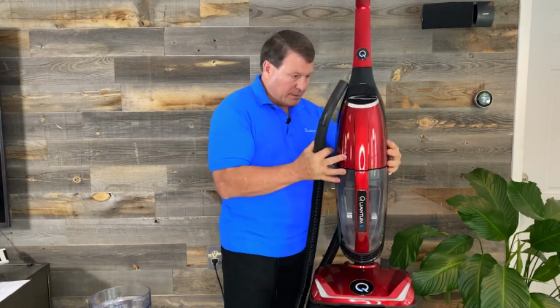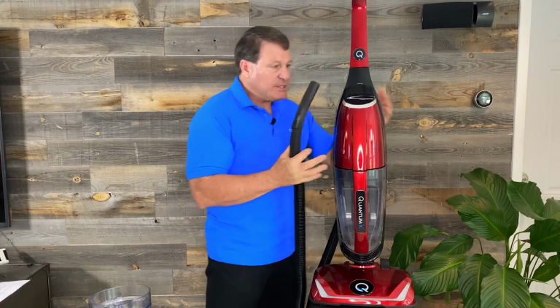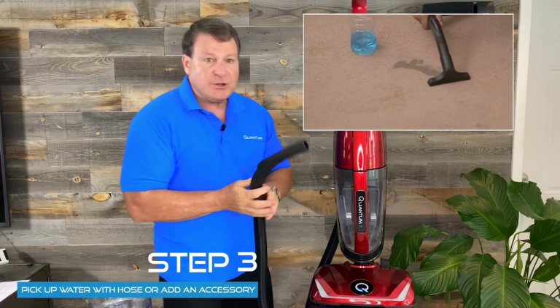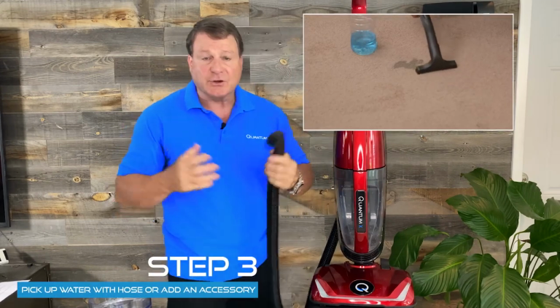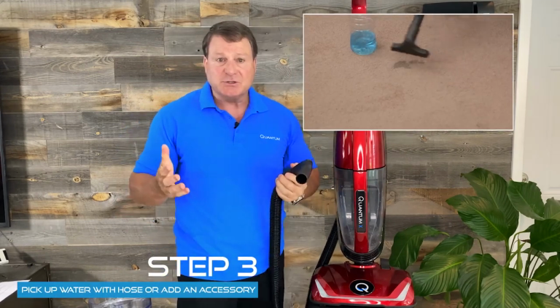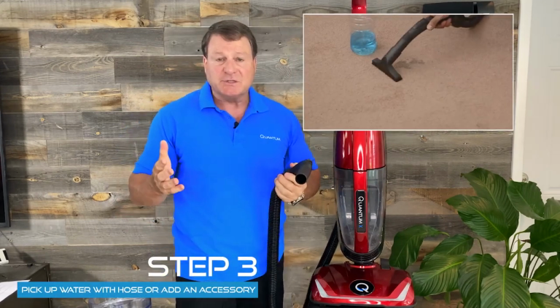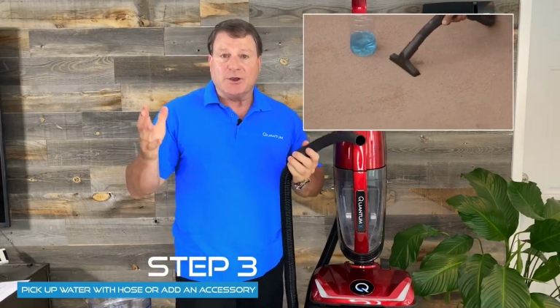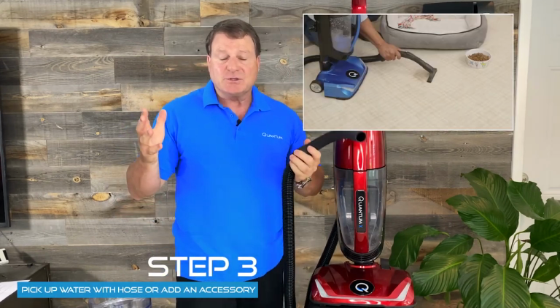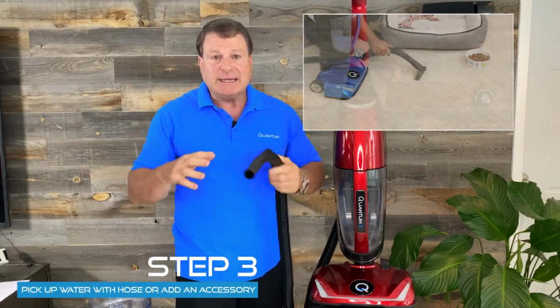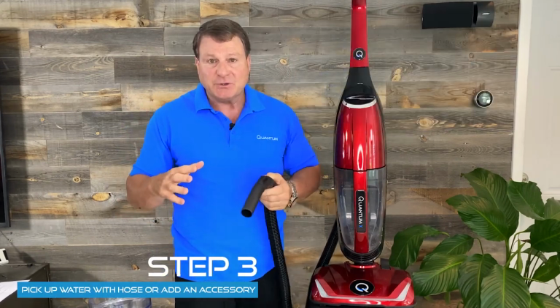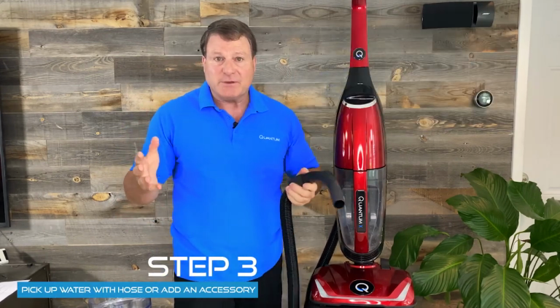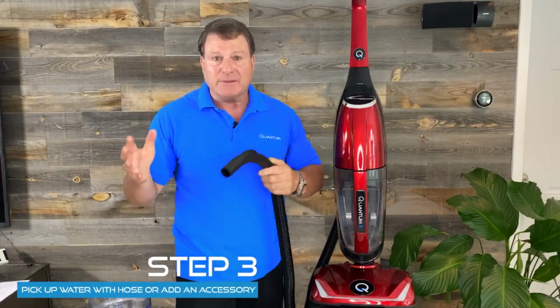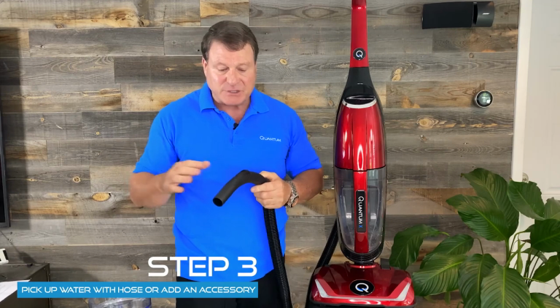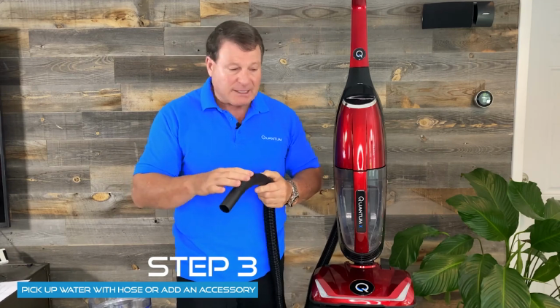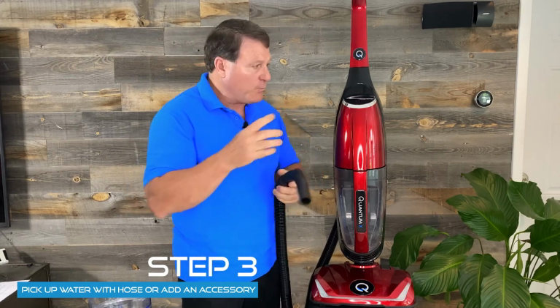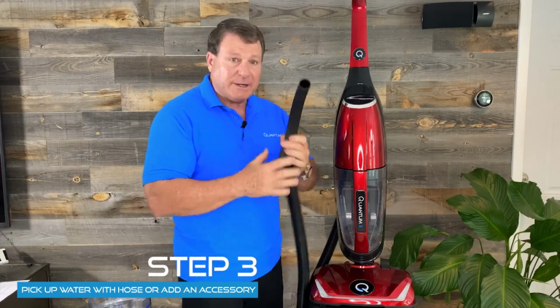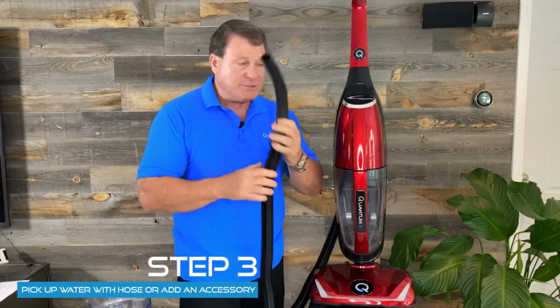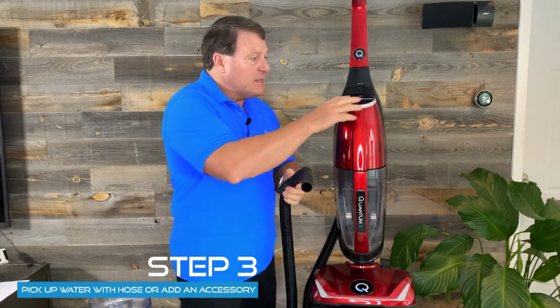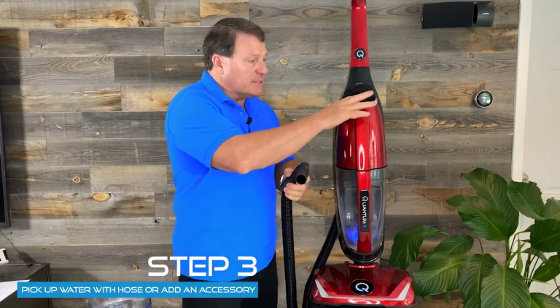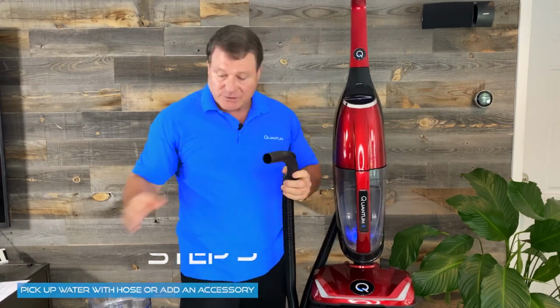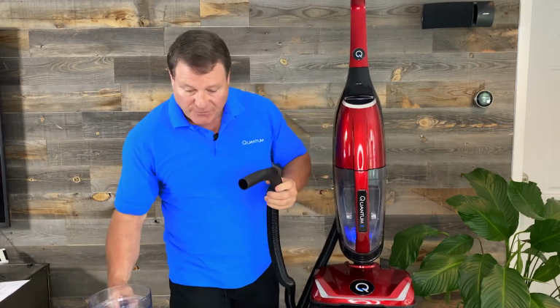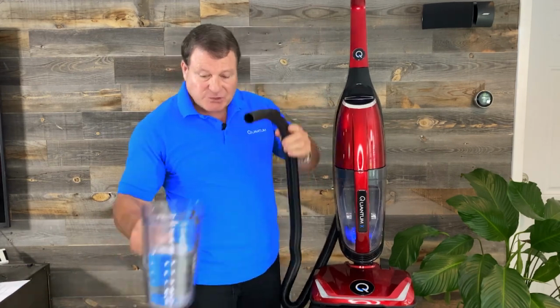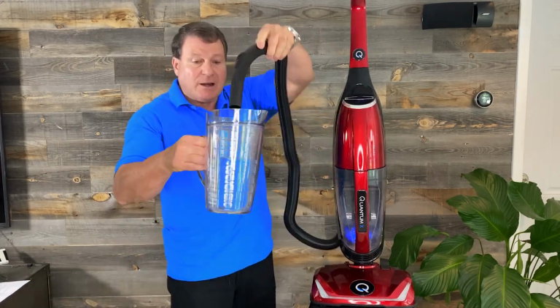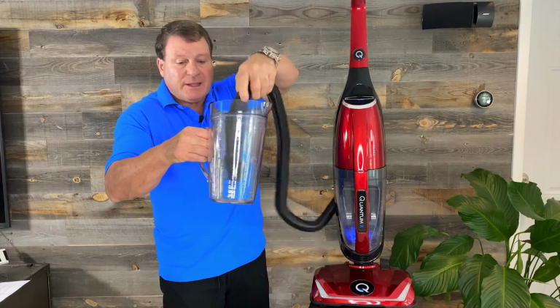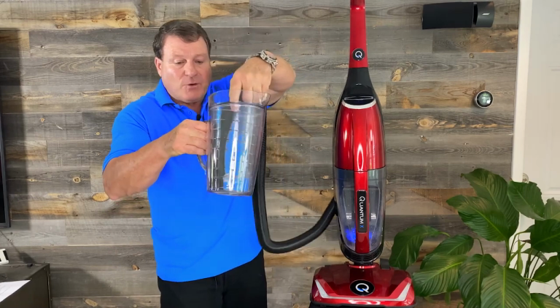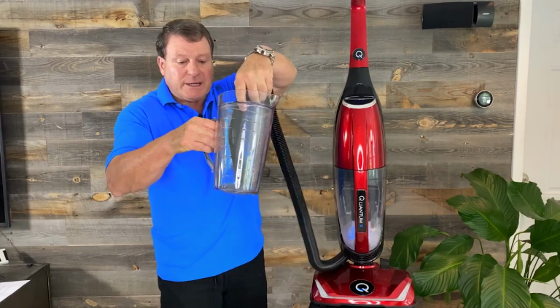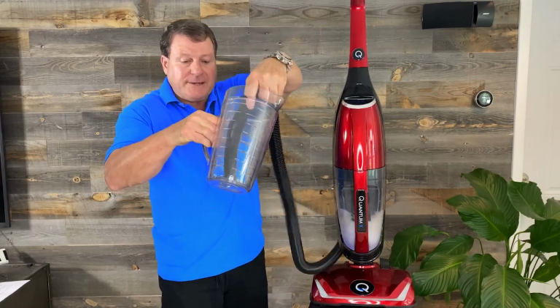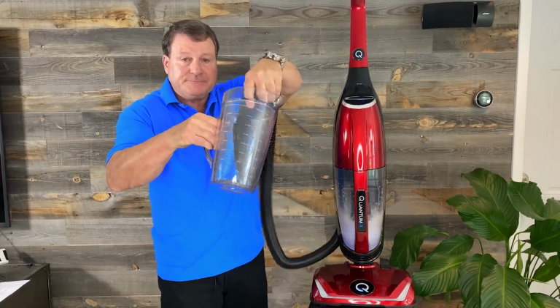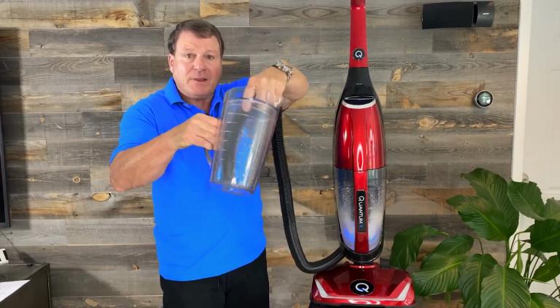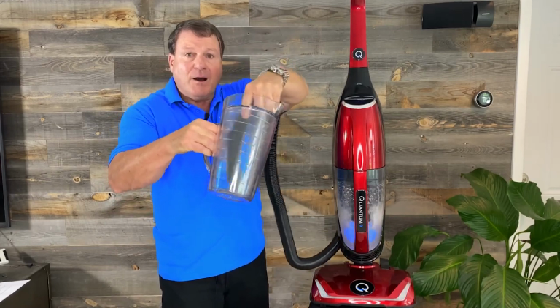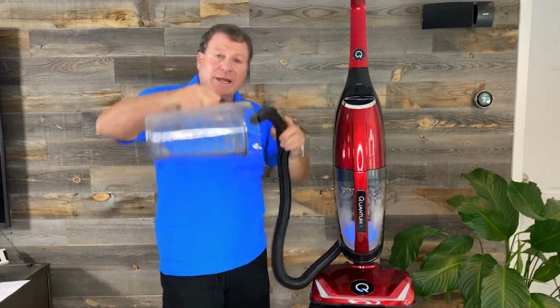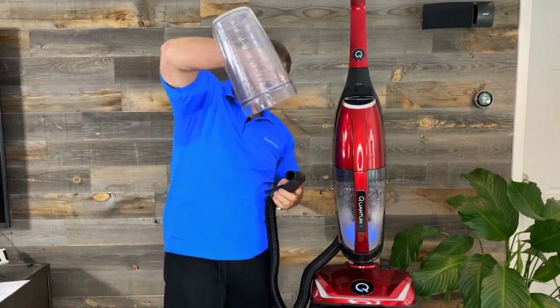You can use your extension tubes, you can use any type of tool that we've got in the accessory bag to pick up water, but I'm just using the extension hose. So if you notice right here, it works really great on picking up water.